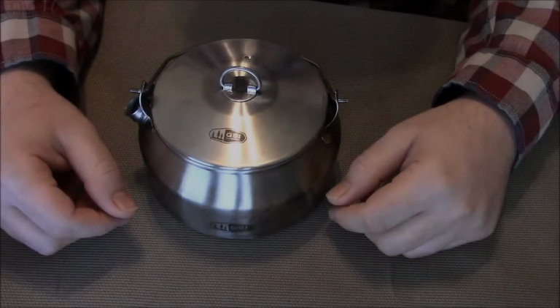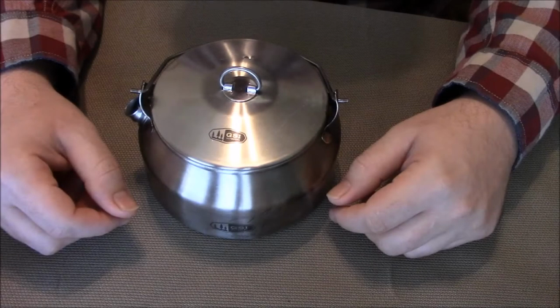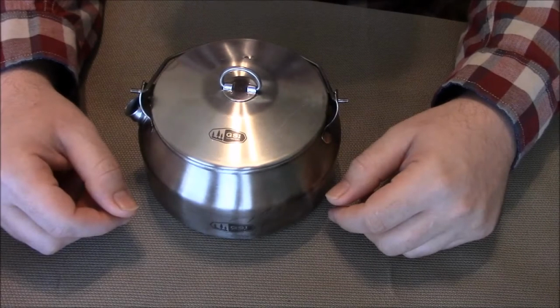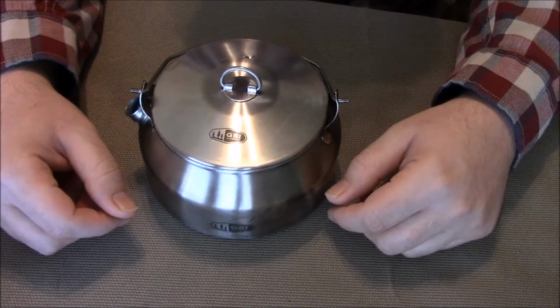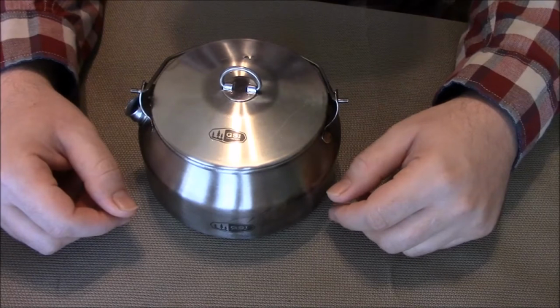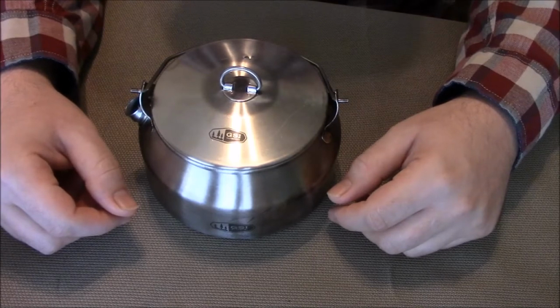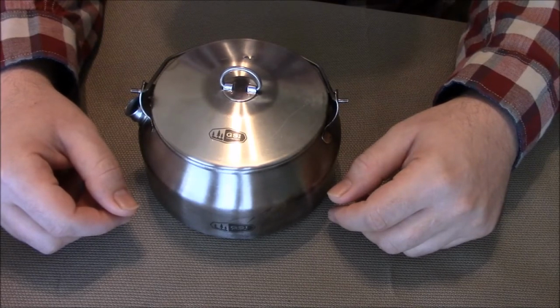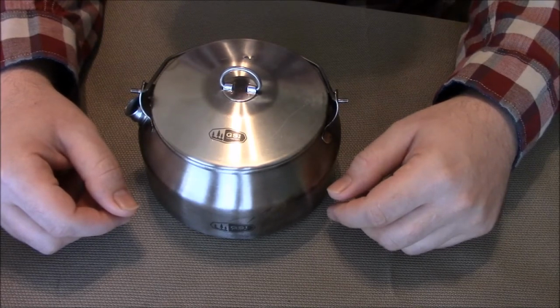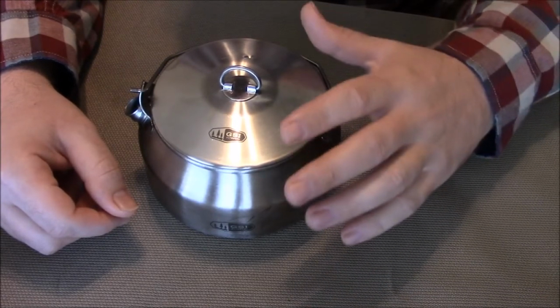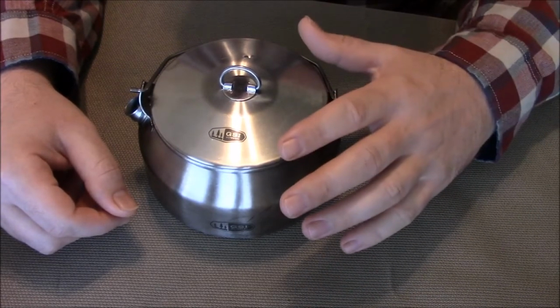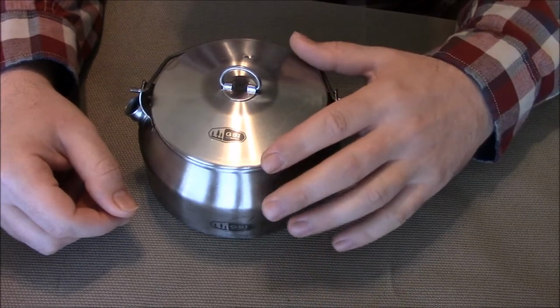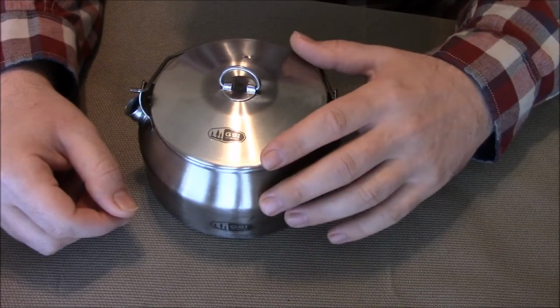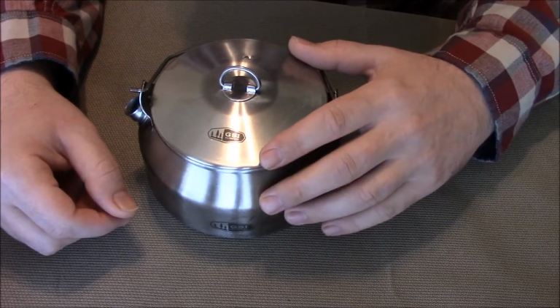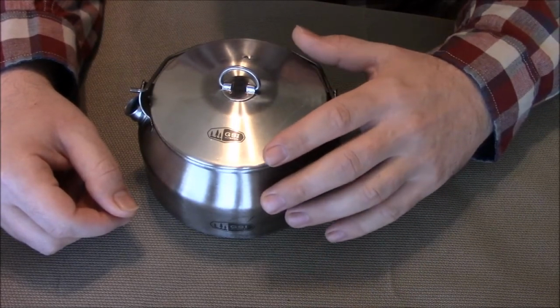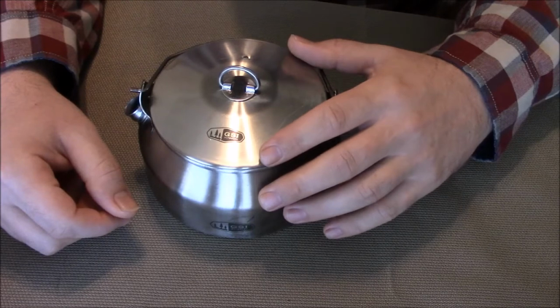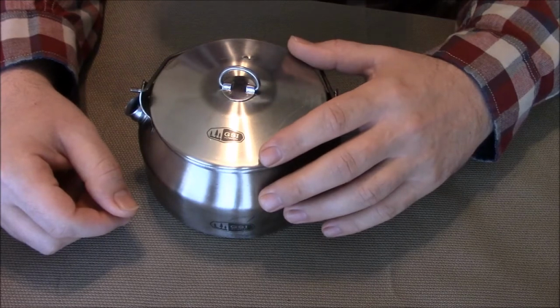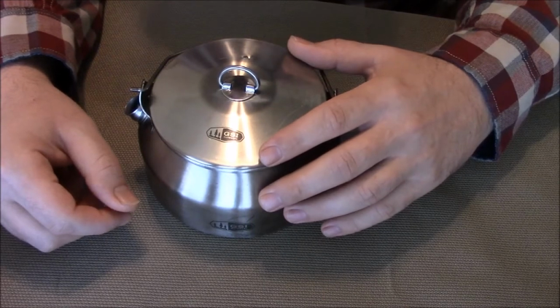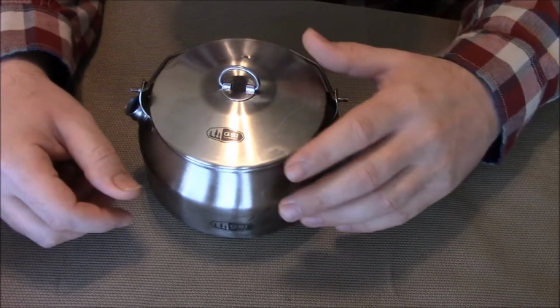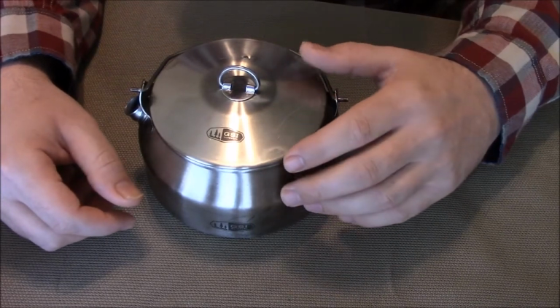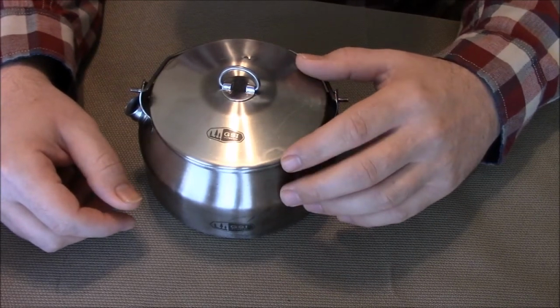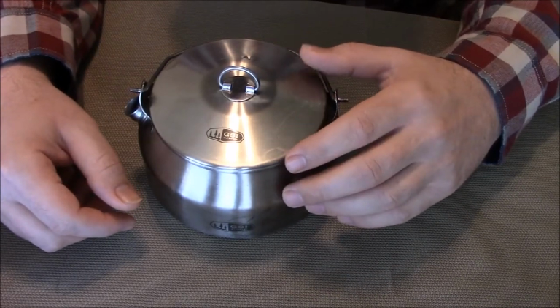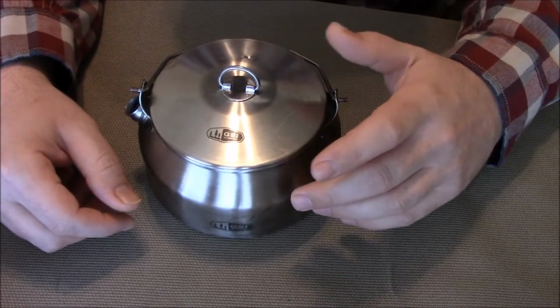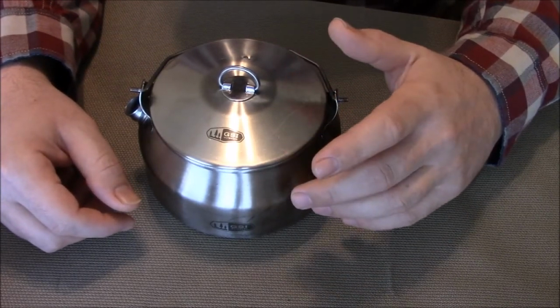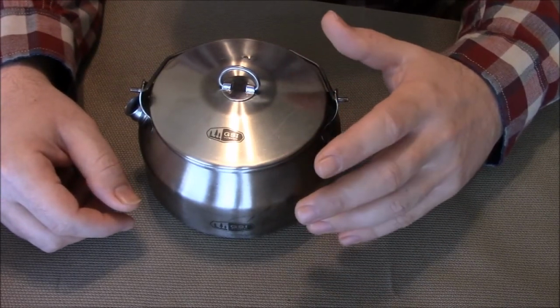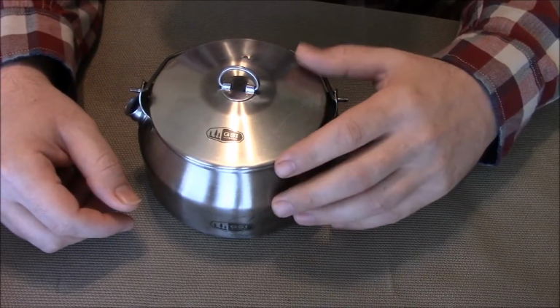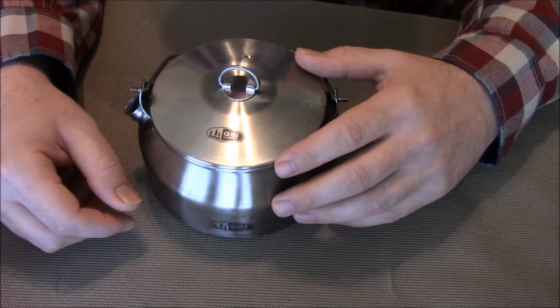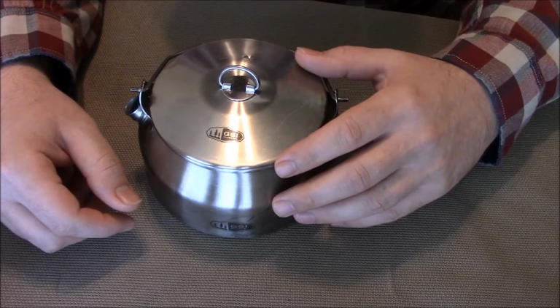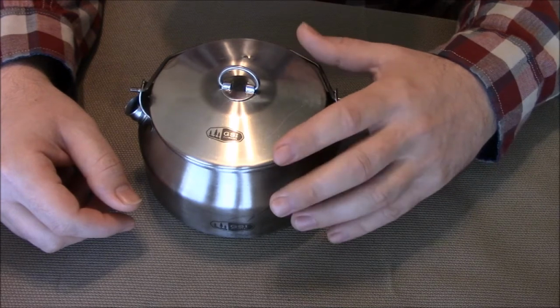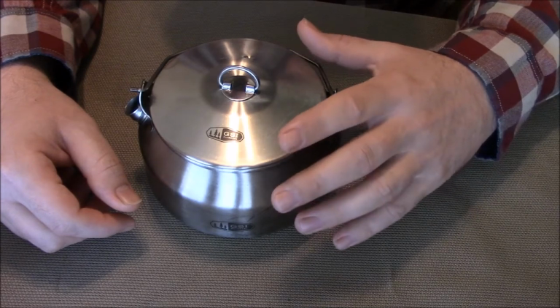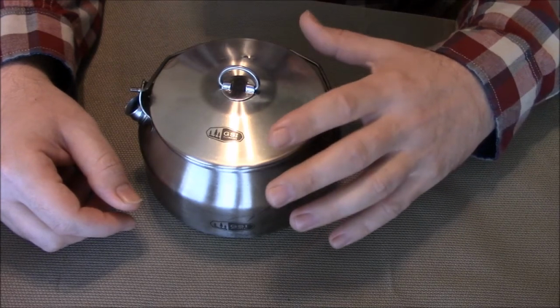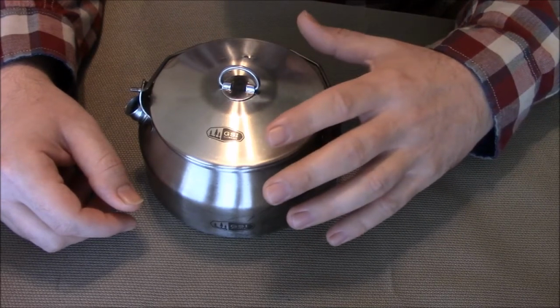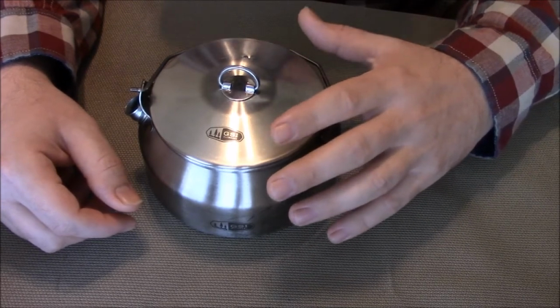I want to talk a little bit about one of my favorite pieces of cooking gear. This is the Glacier Catalyst kit from GSI. I've had this kit for about two, maybe three years now, and it's really just an enjoyable little thing to use.